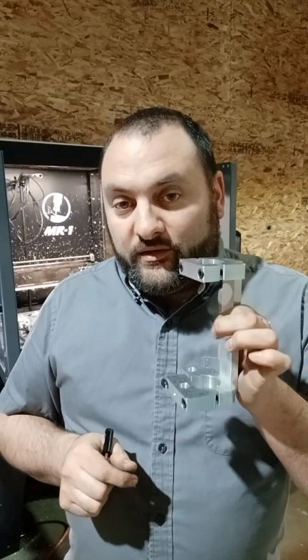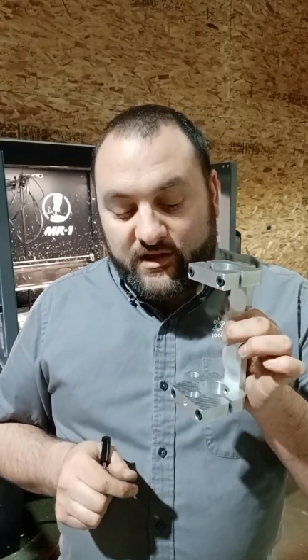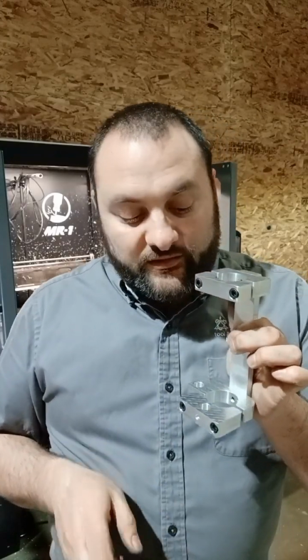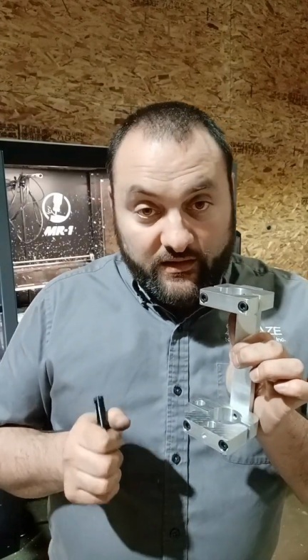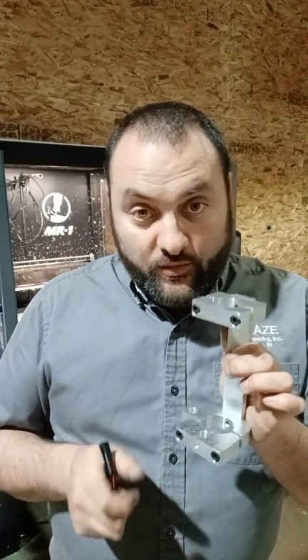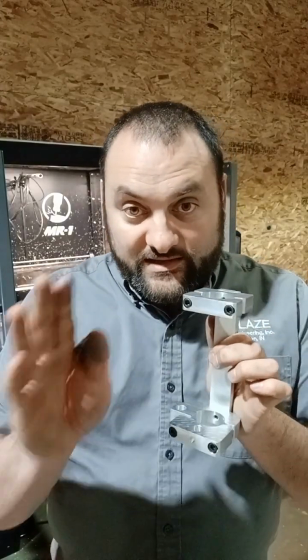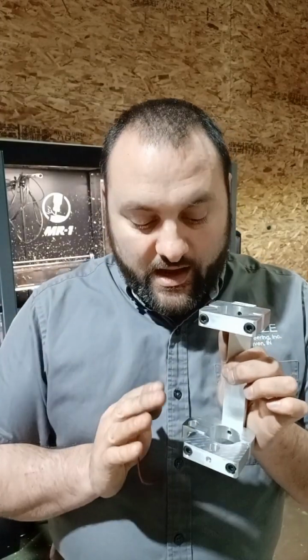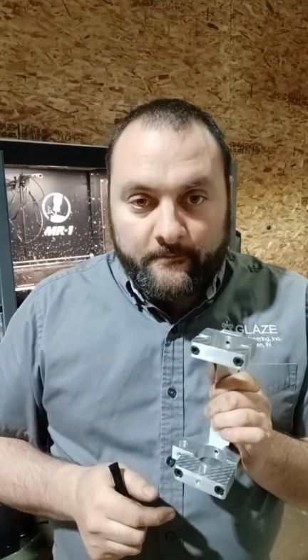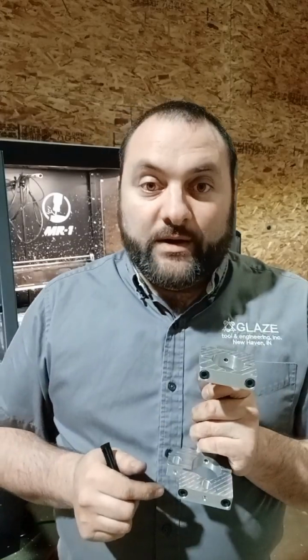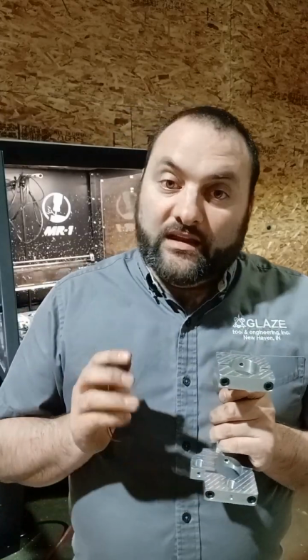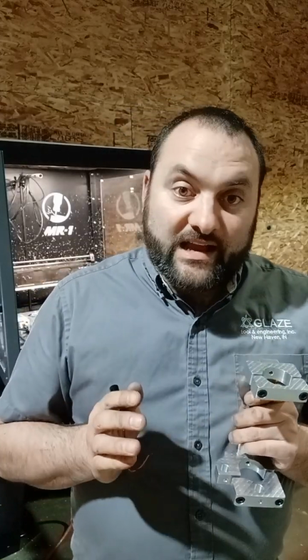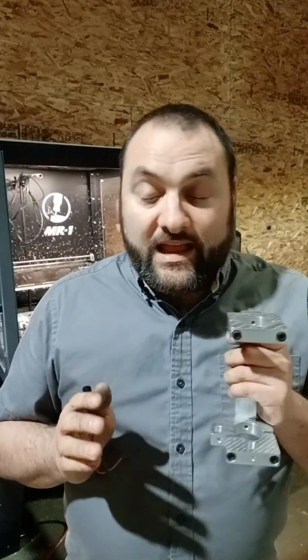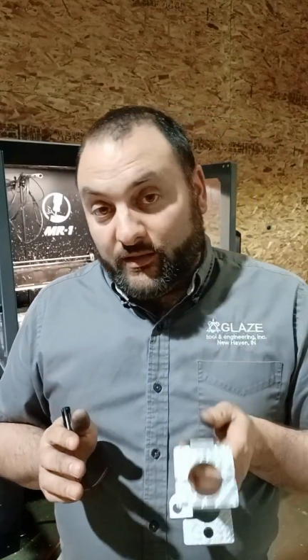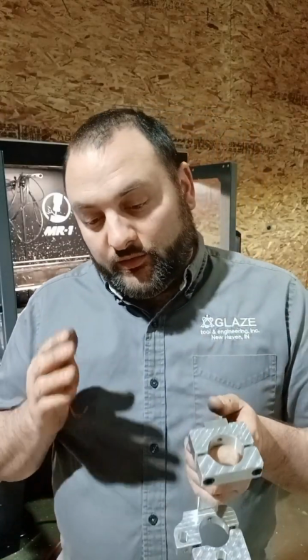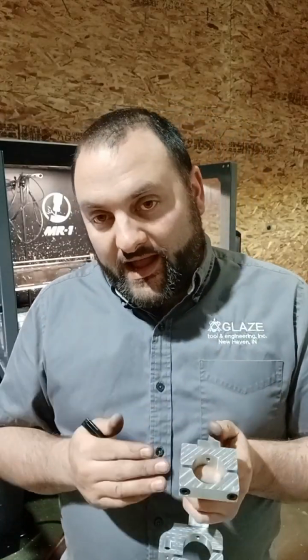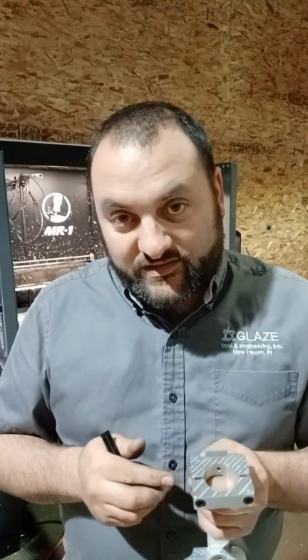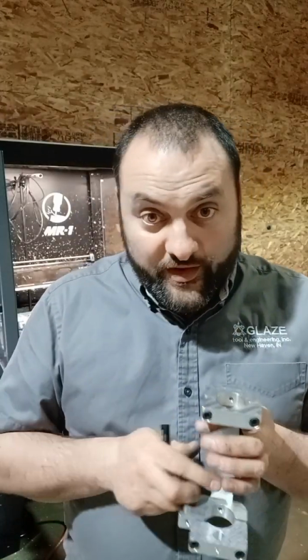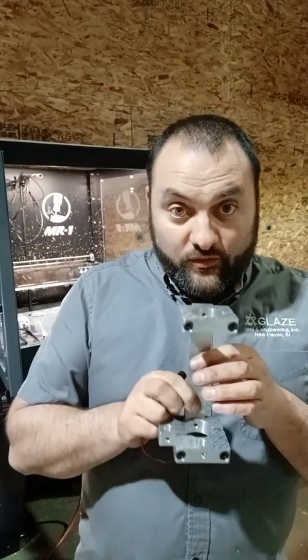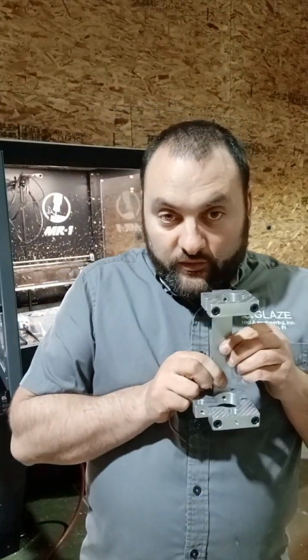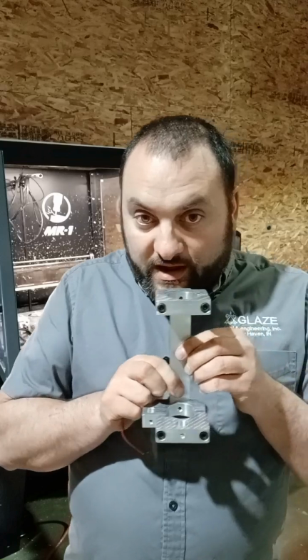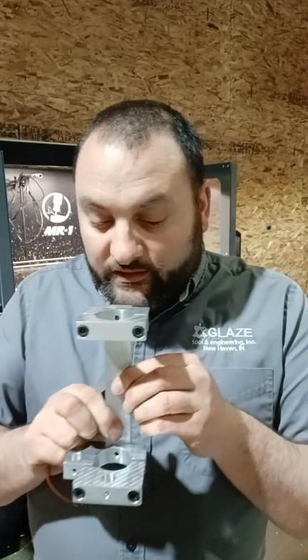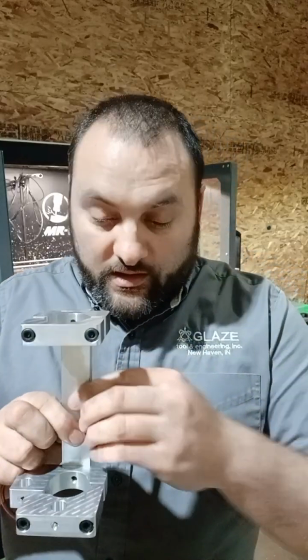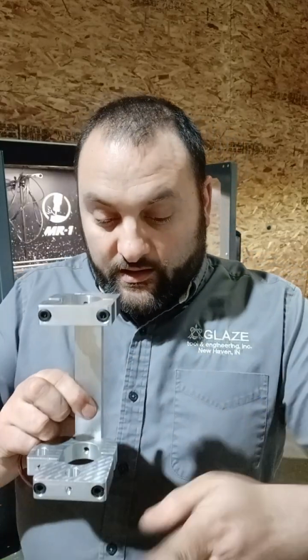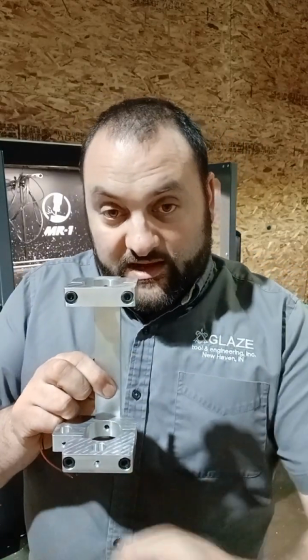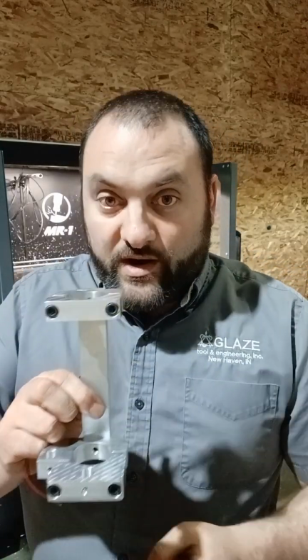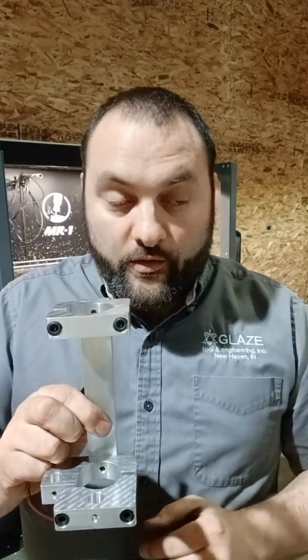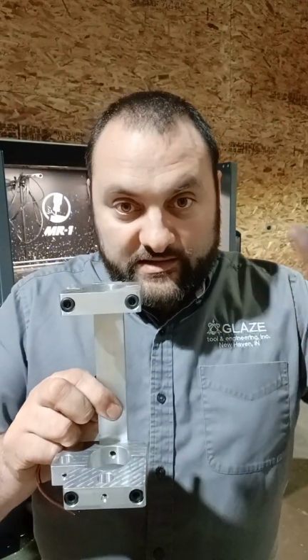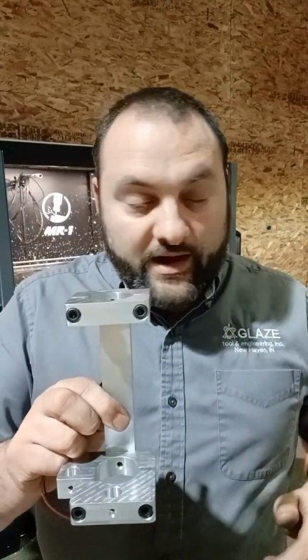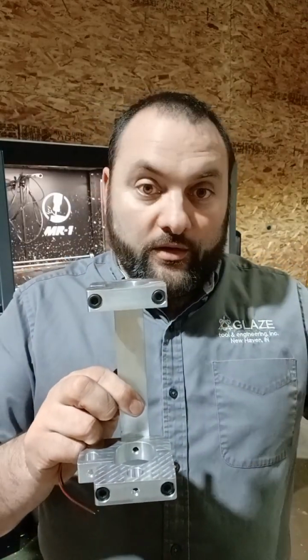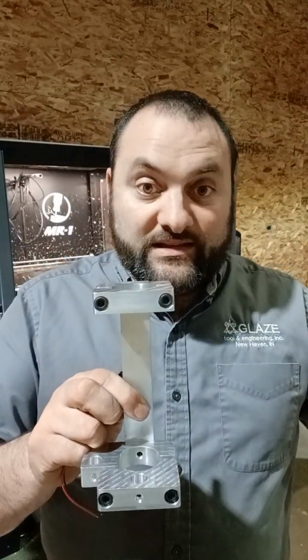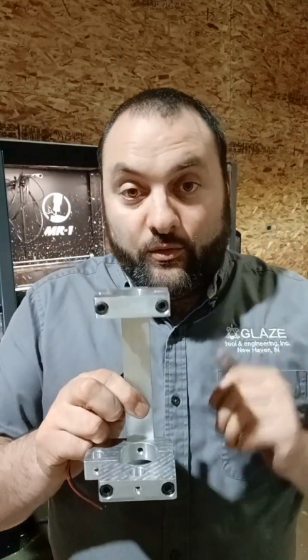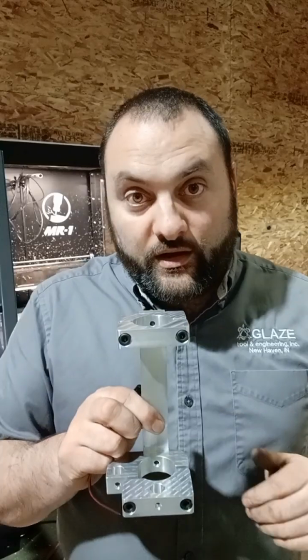Here's the advantage of this: it's gonna give you a laser line that is parallel to the x-axis and parallel to the y-axis. So all you're gonna have to do is drive those lasers right to the corner, zero out all your axes, and you're ready to go.